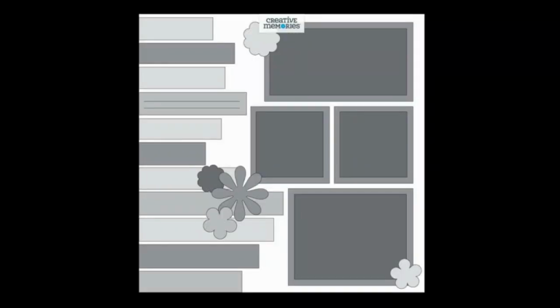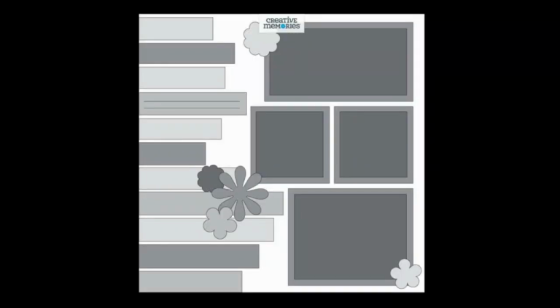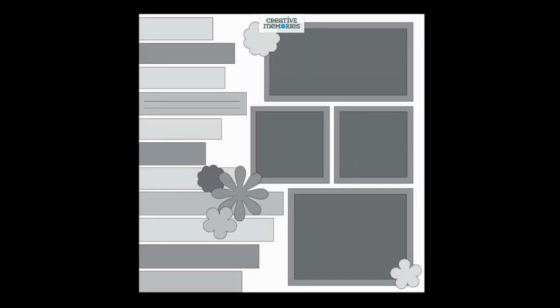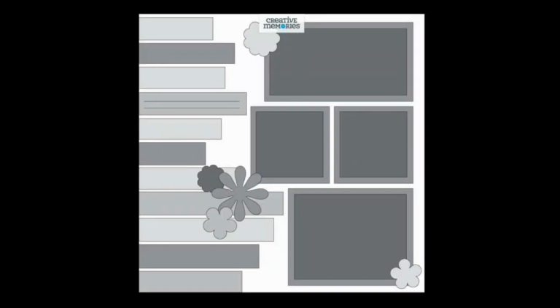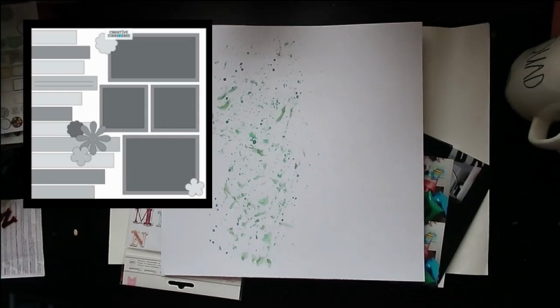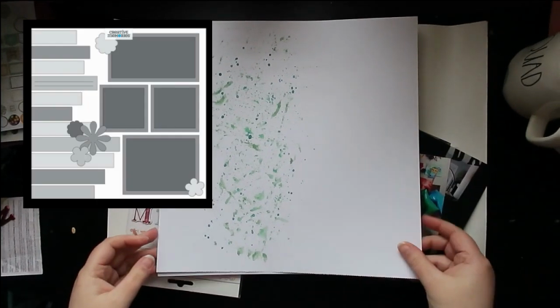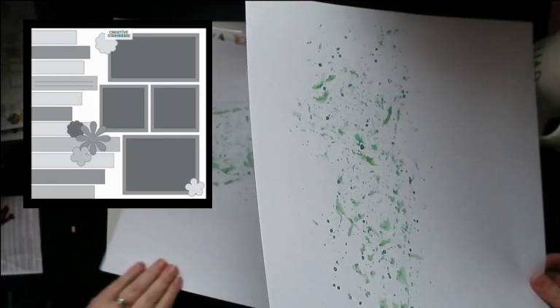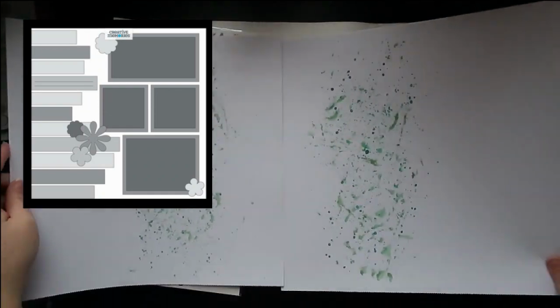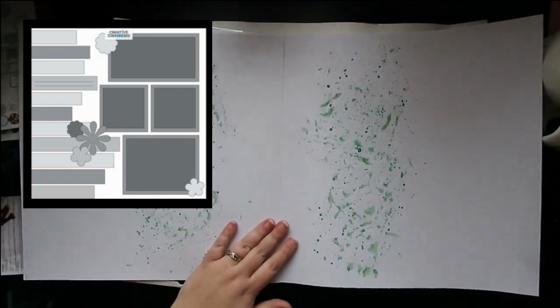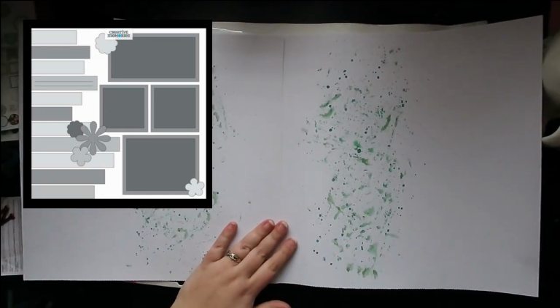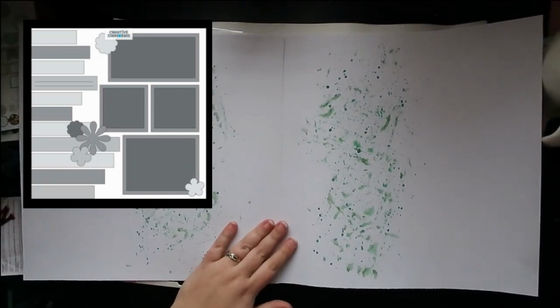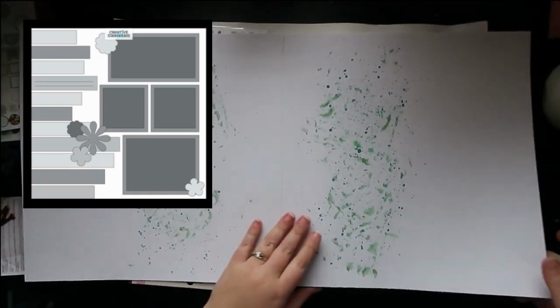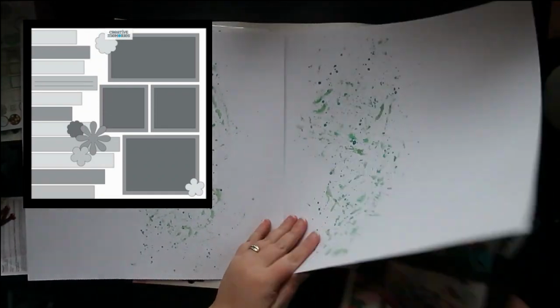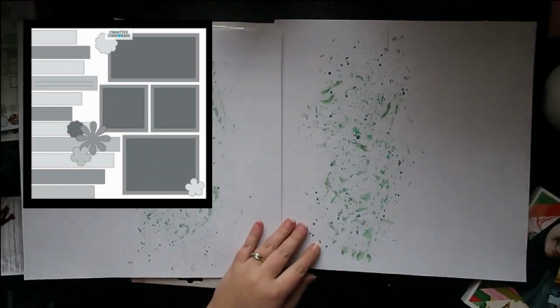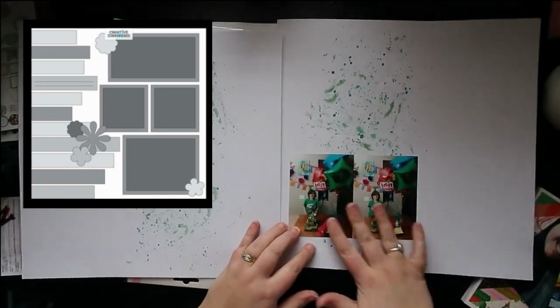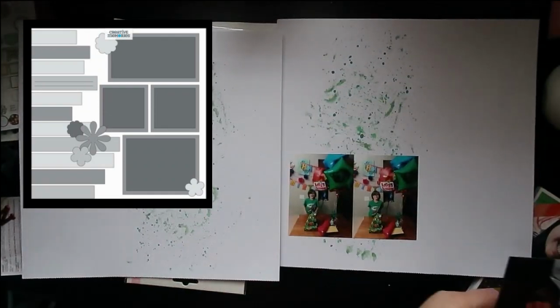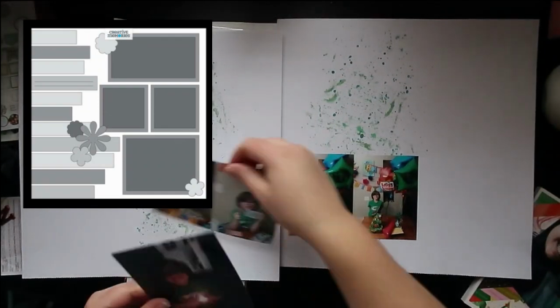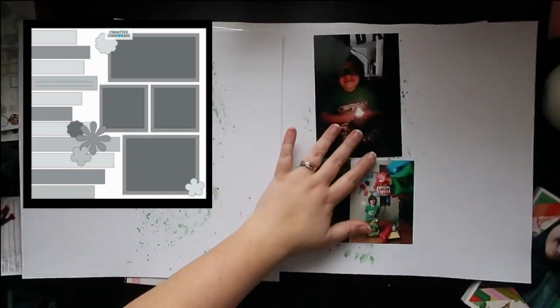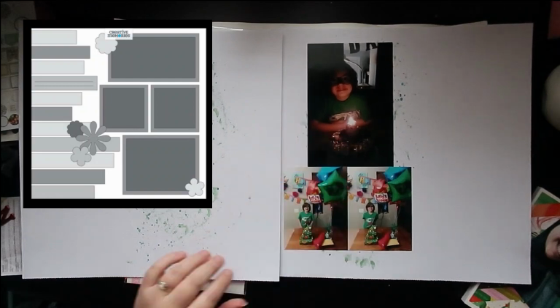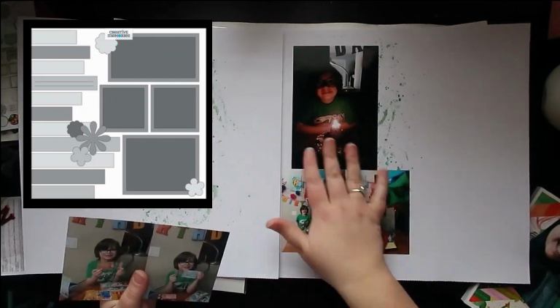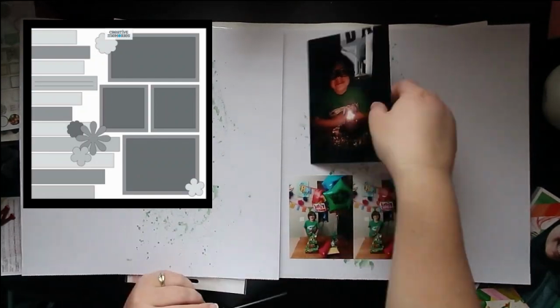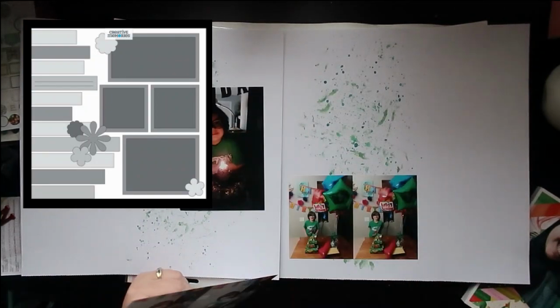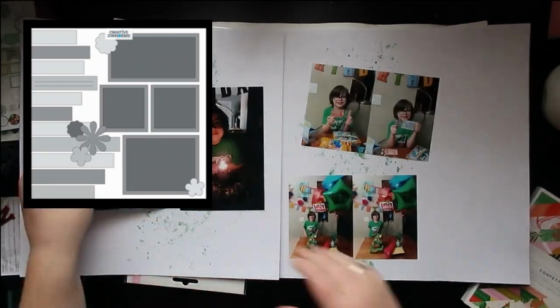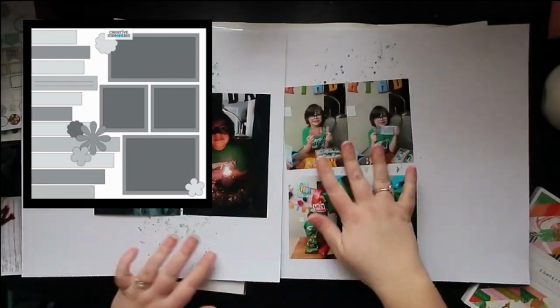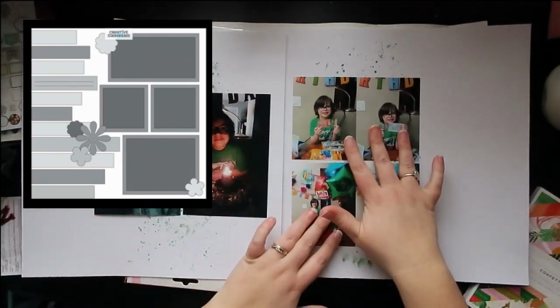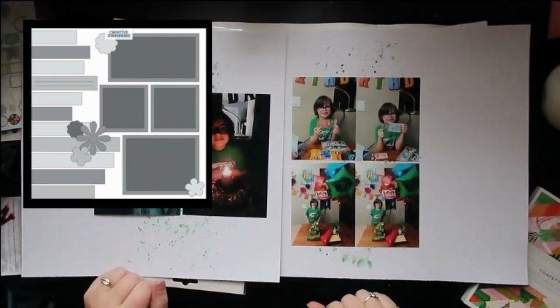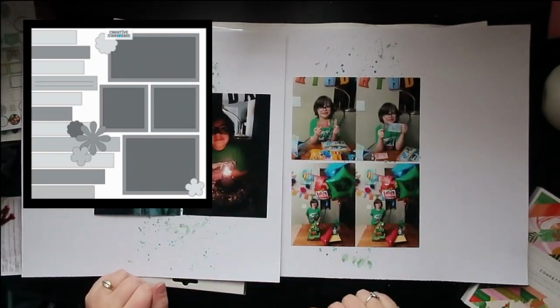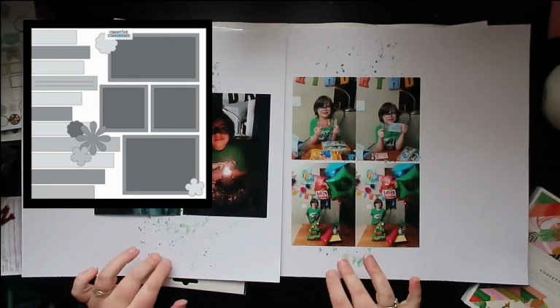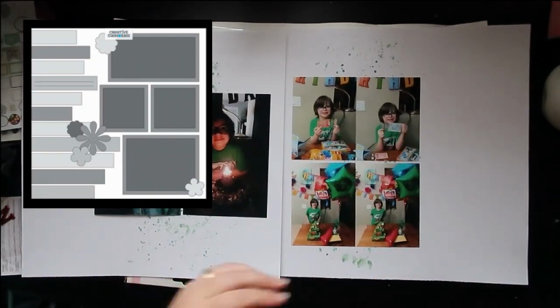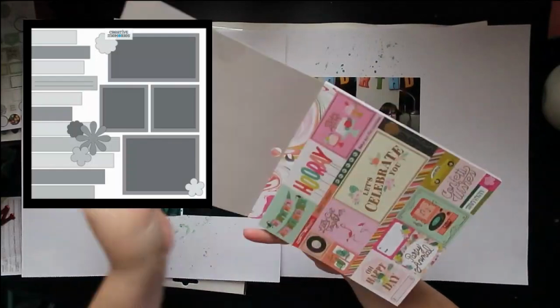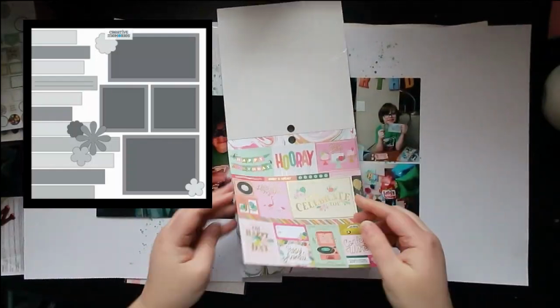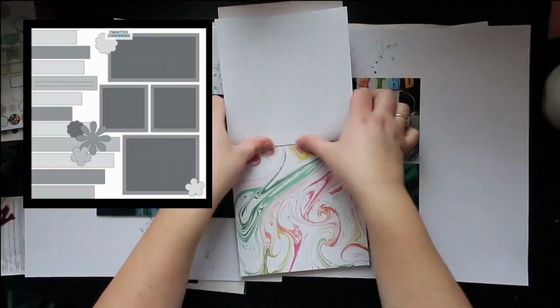Hello, Jen here, and I have a stretch the sketch layout for you. You can see the sketch we're using this month right up in that top corner. It's really fun because it combines a bunch of different sizes of photos, and then it has some paper strips and a few little embellishments.